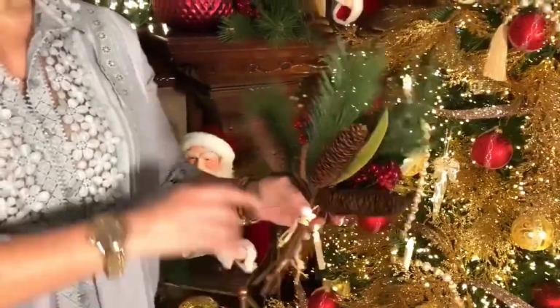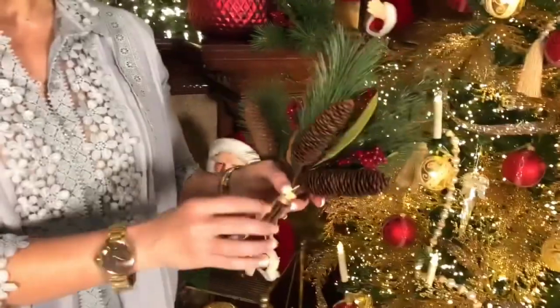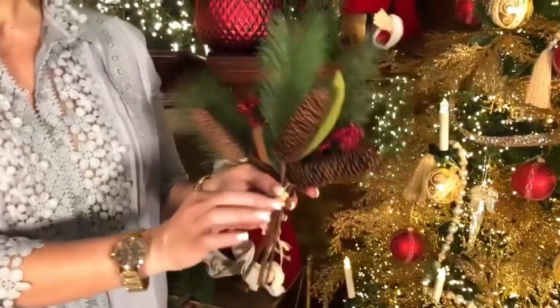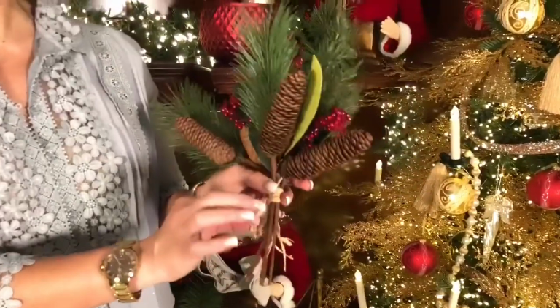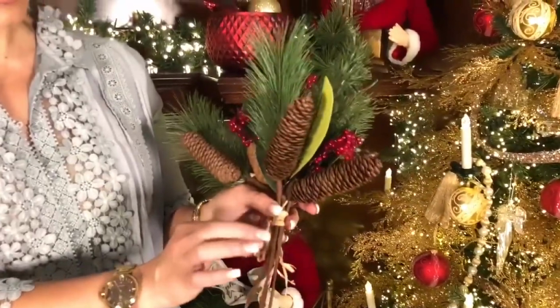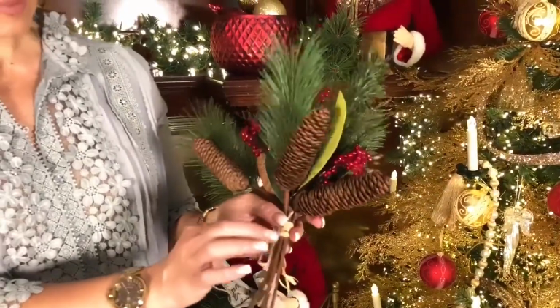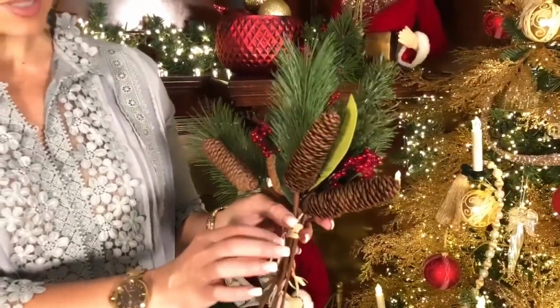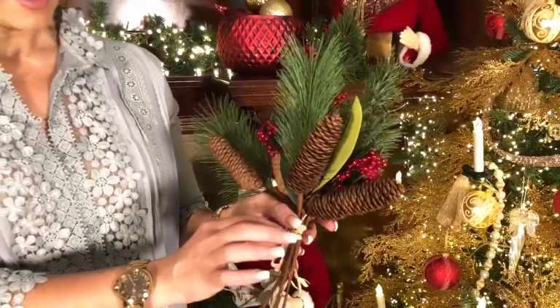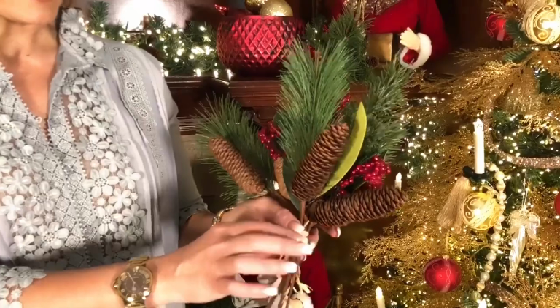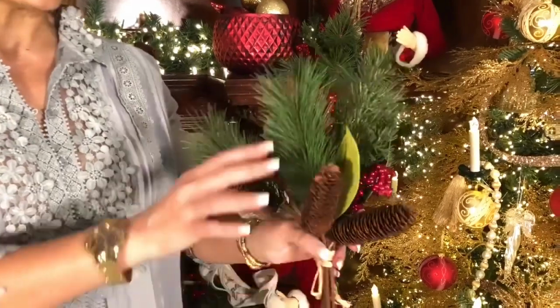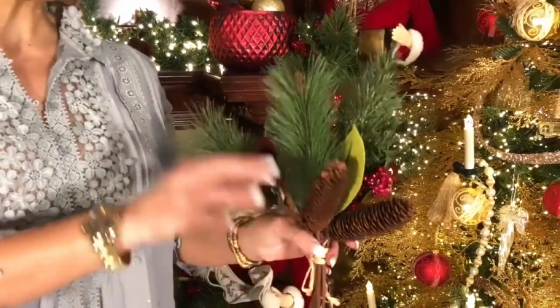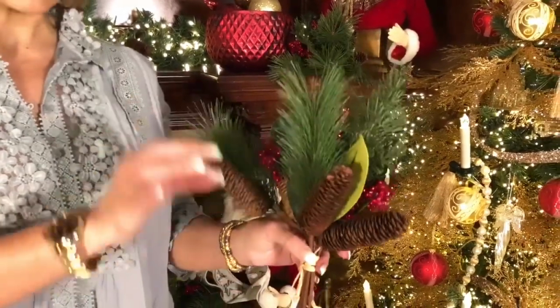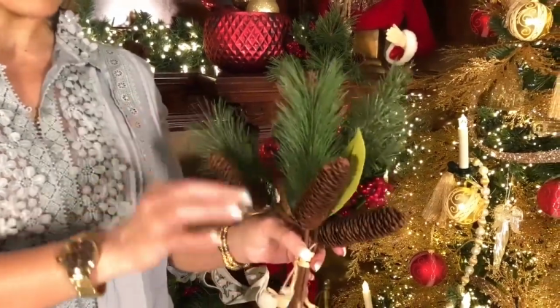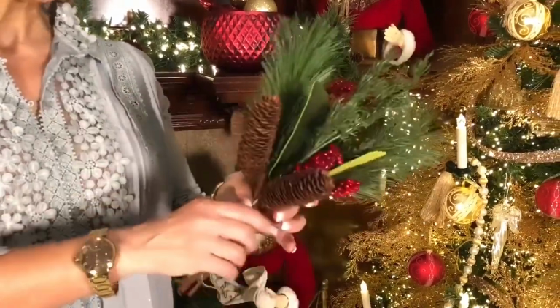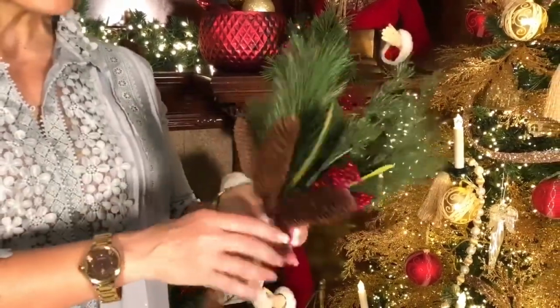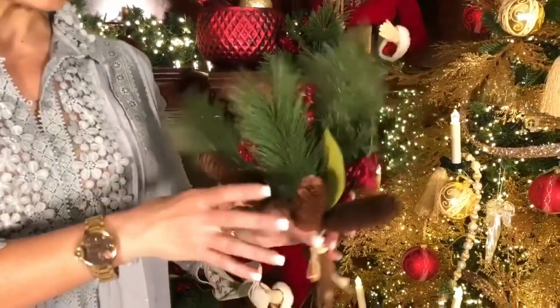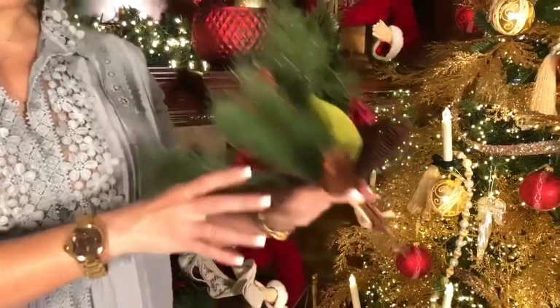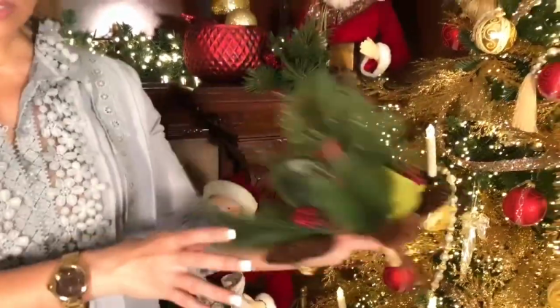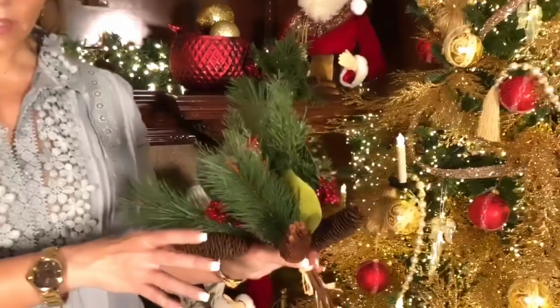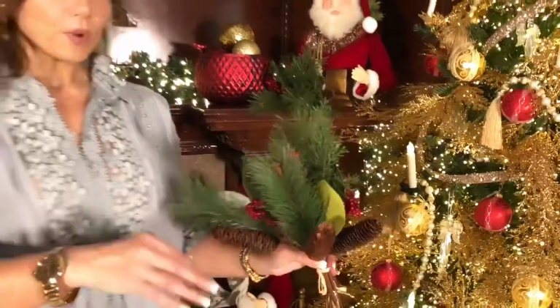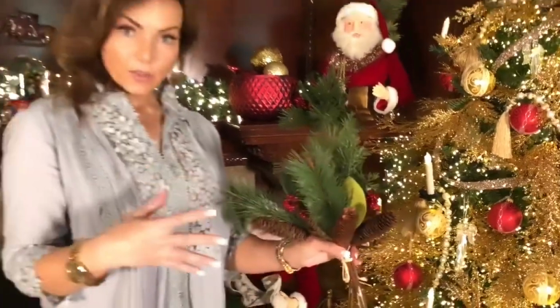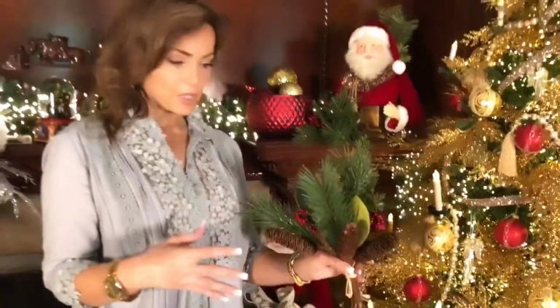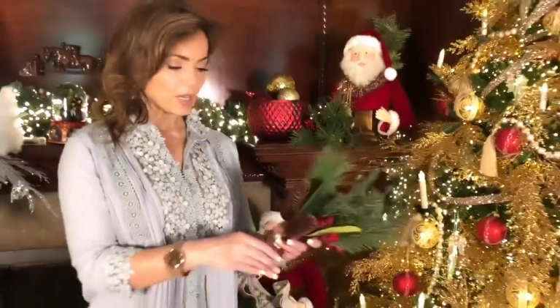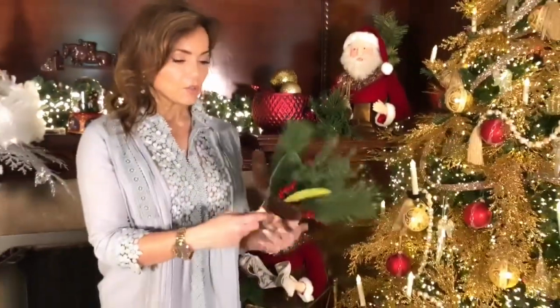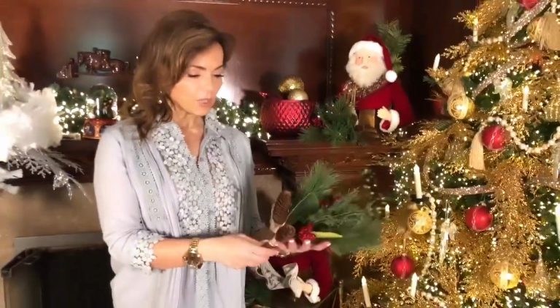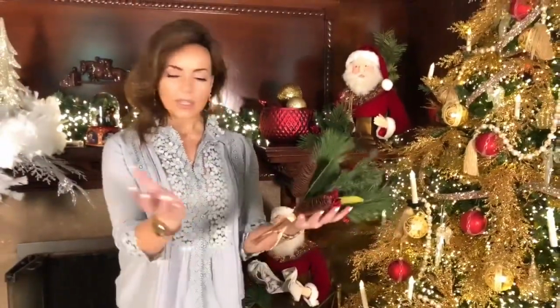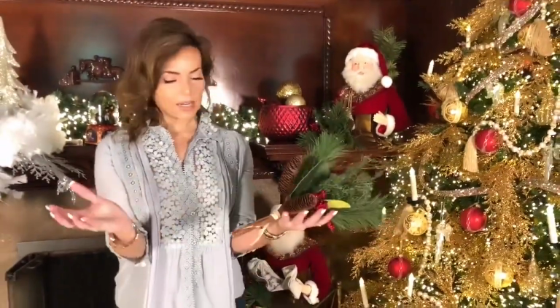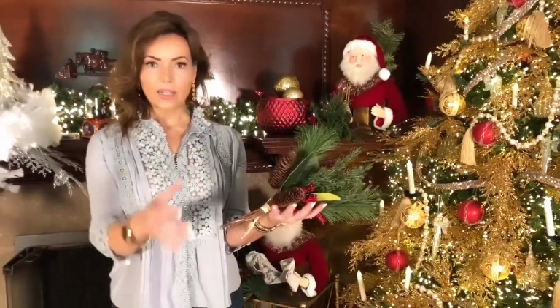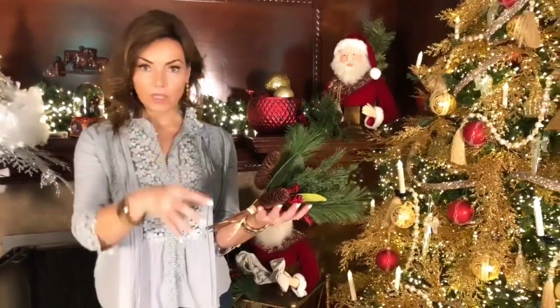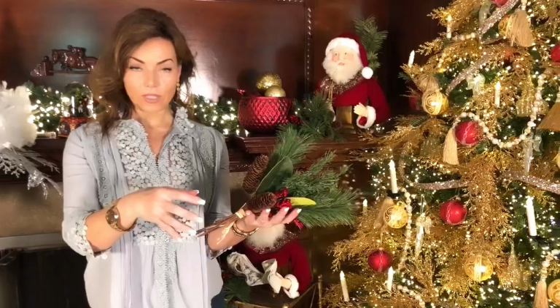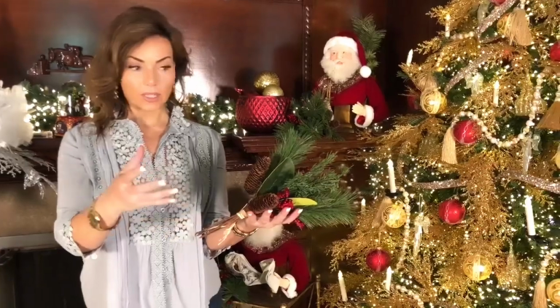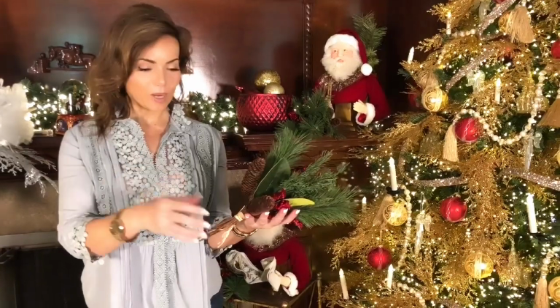They put it all together and tie it with a little bit of raffia and it just looks perfect. You can put this in a tree if you want to add to the fullness of the tree. You can literally just lay these down end to end and put a candle in the center and it's an arrangement.